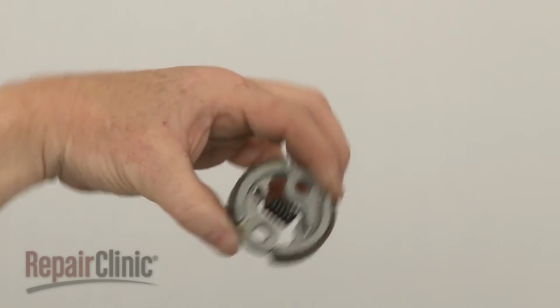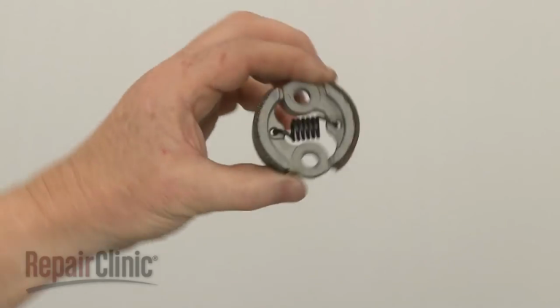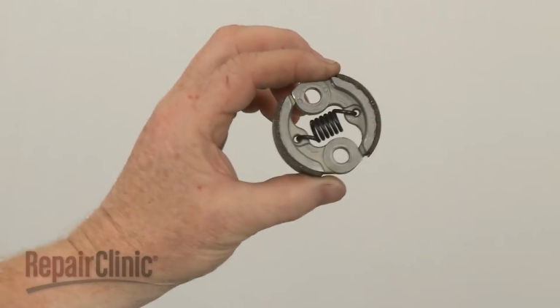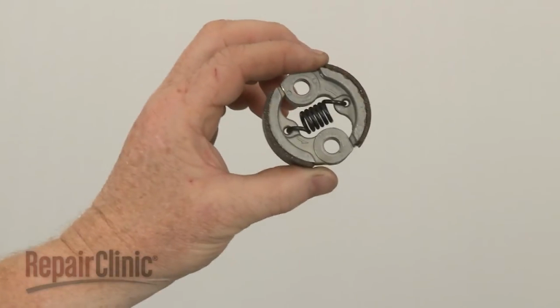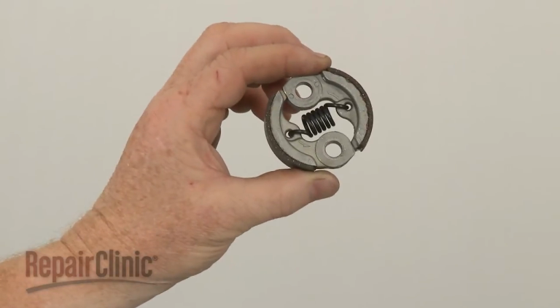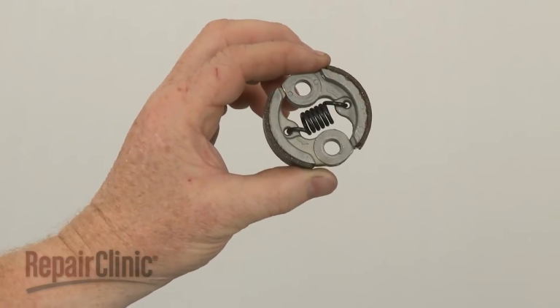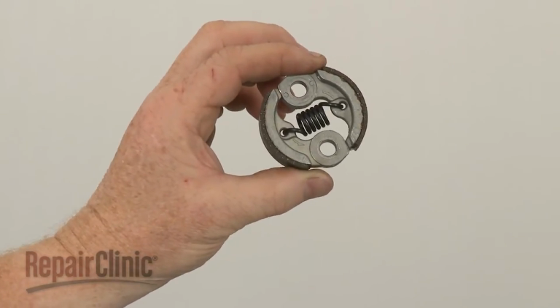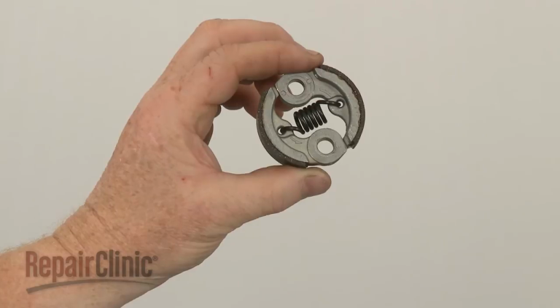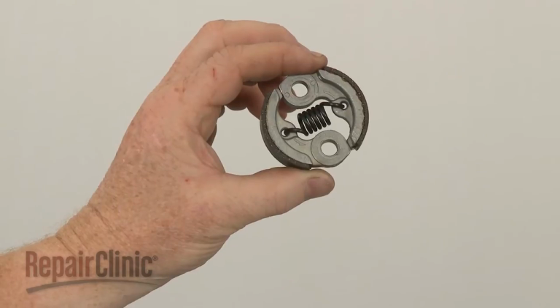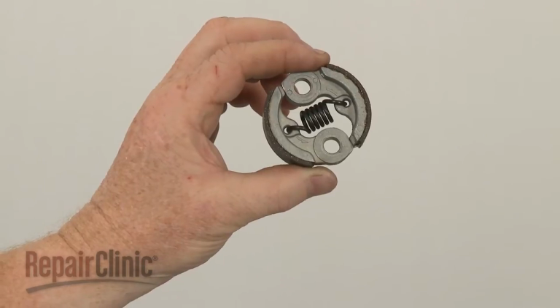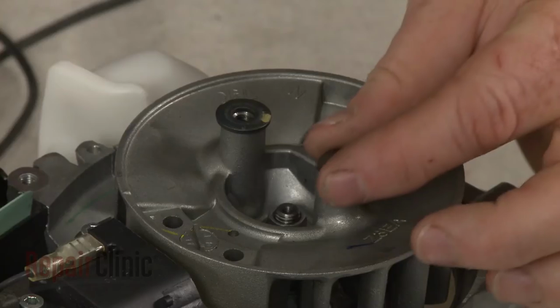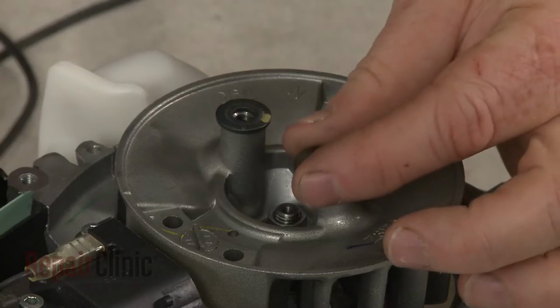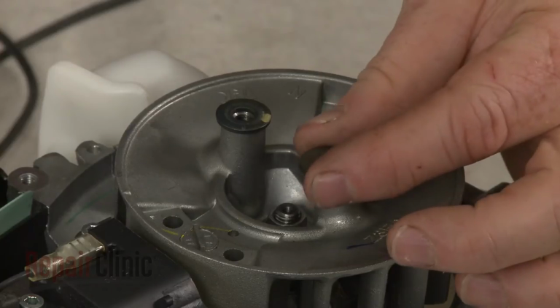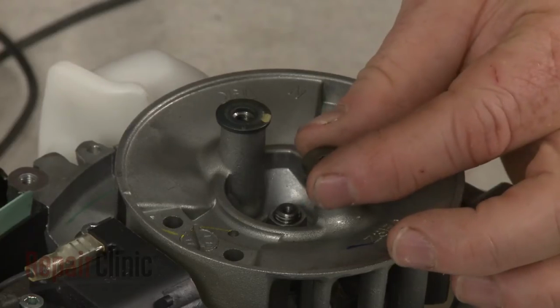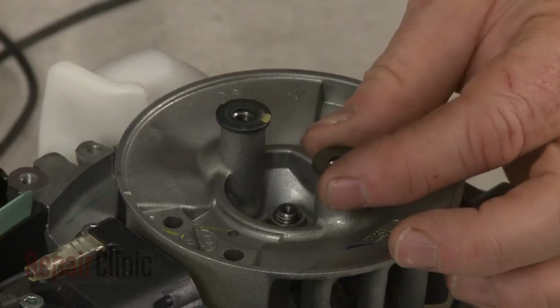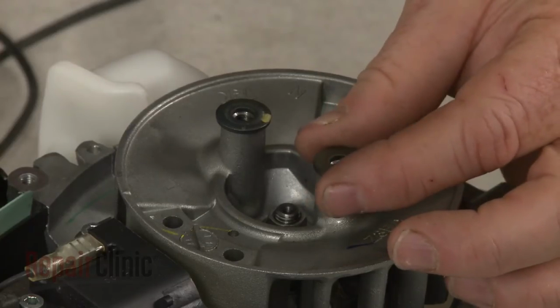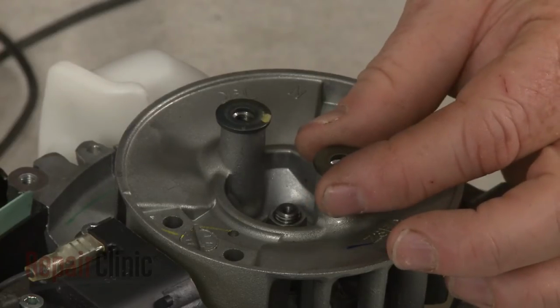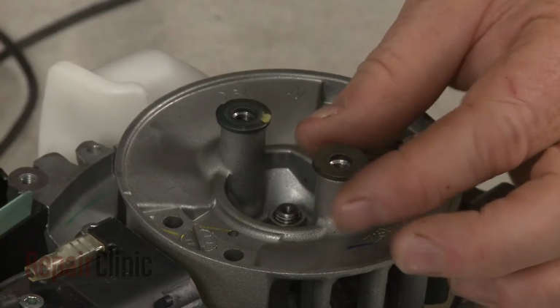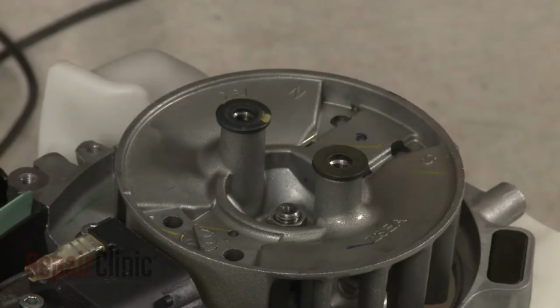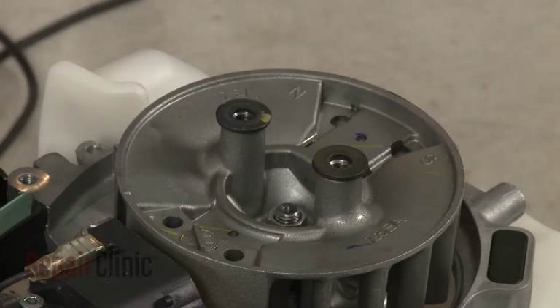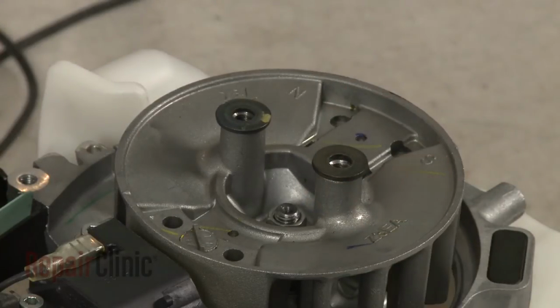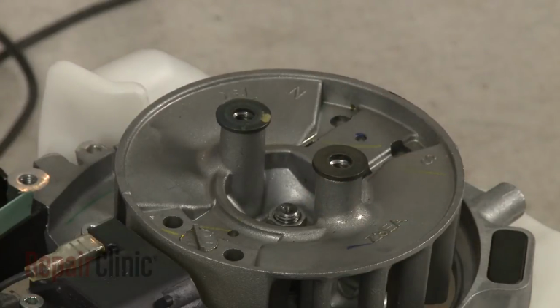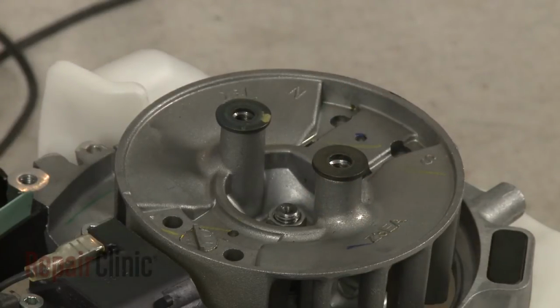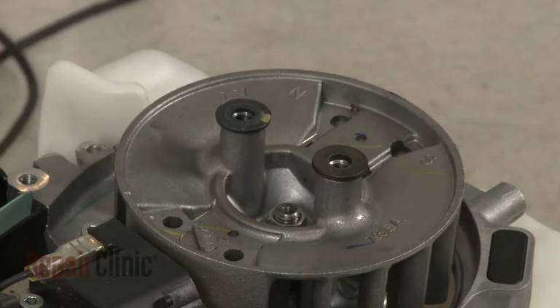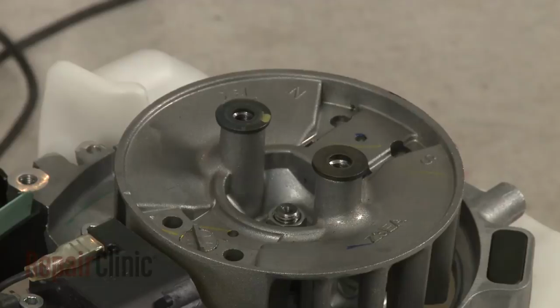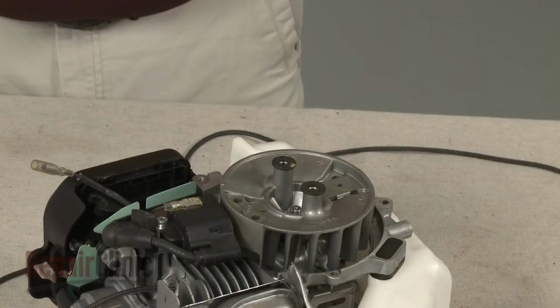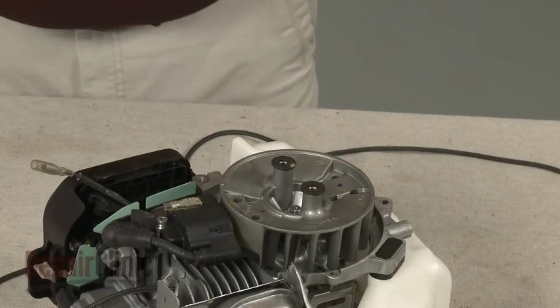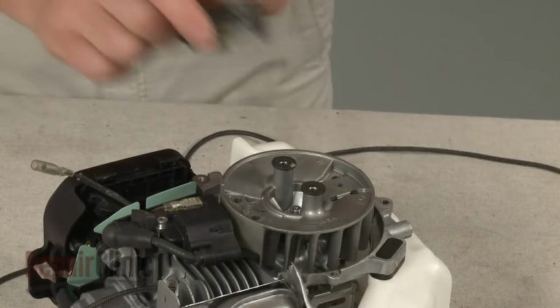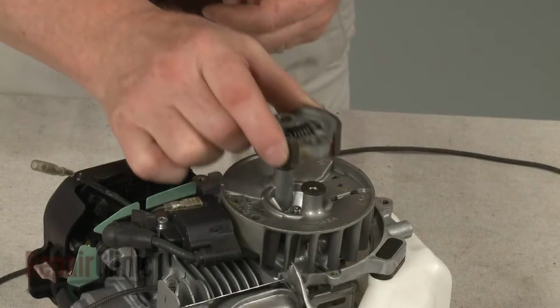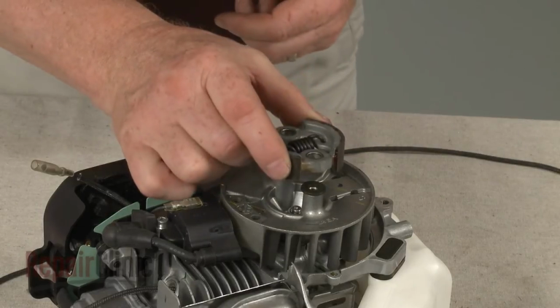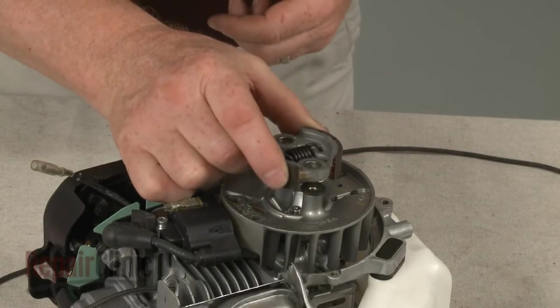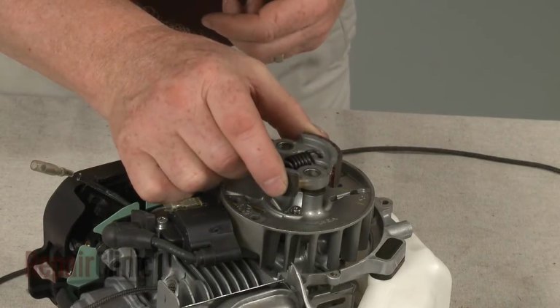You're now ready to install the new clutch. Confirm that the spacers are in place on the flywheel posts. Now position the new clutch.